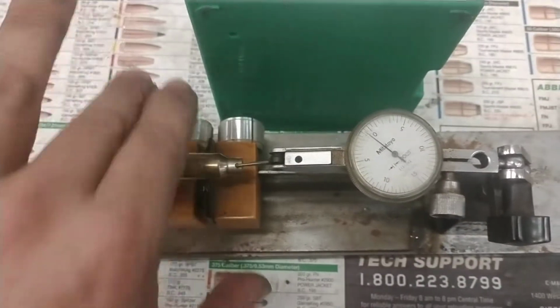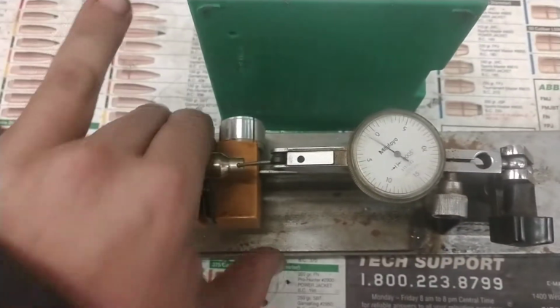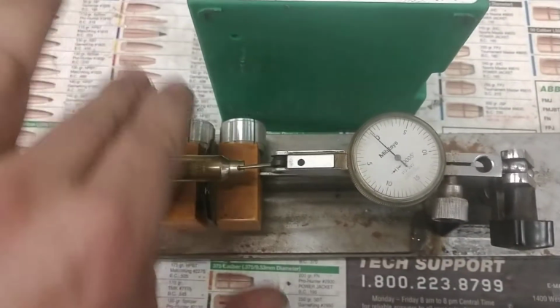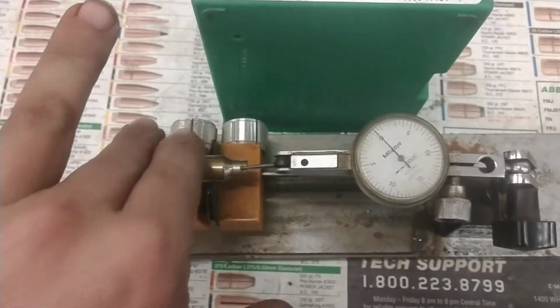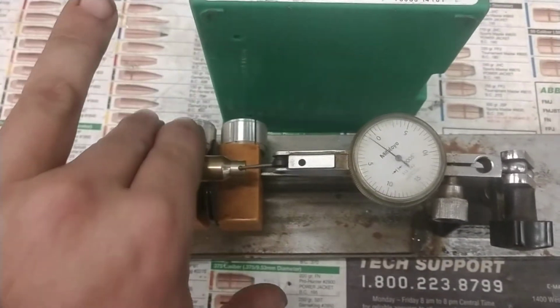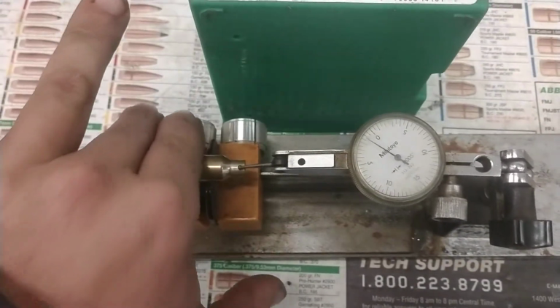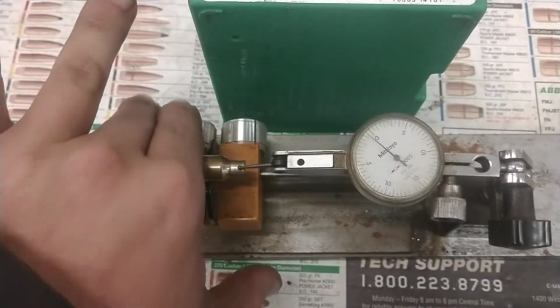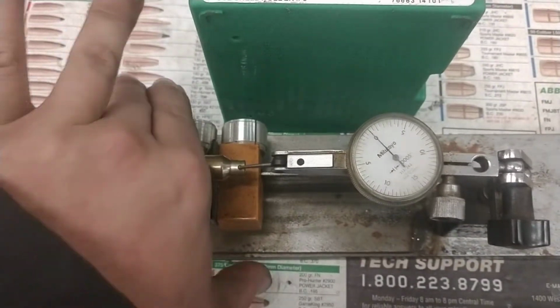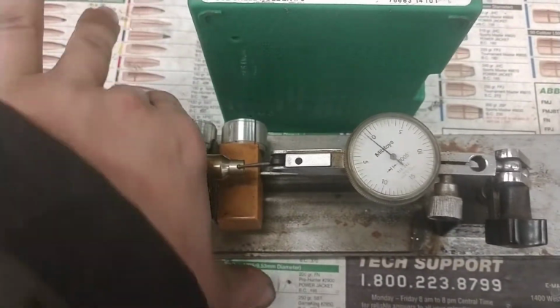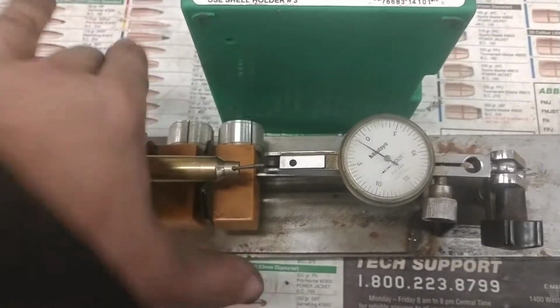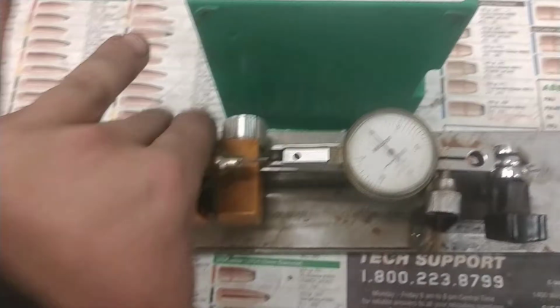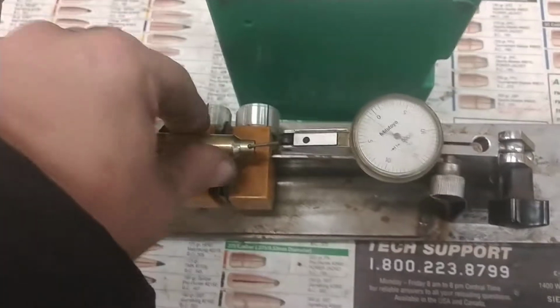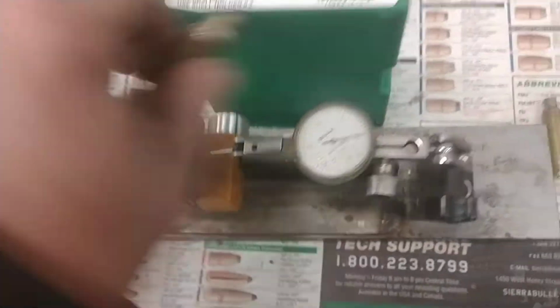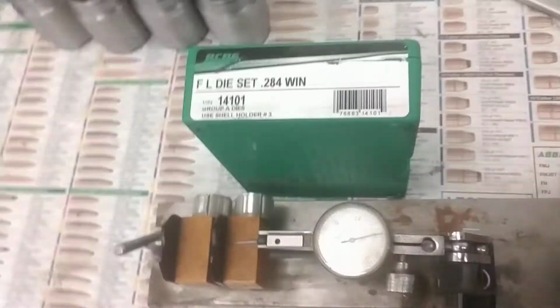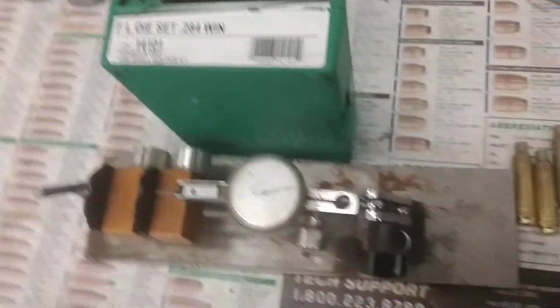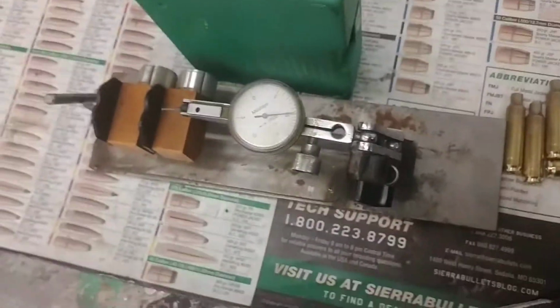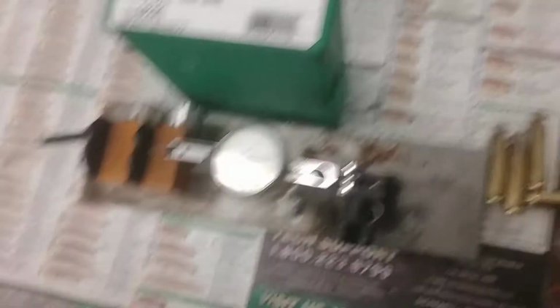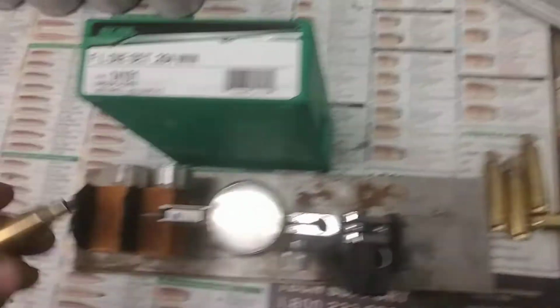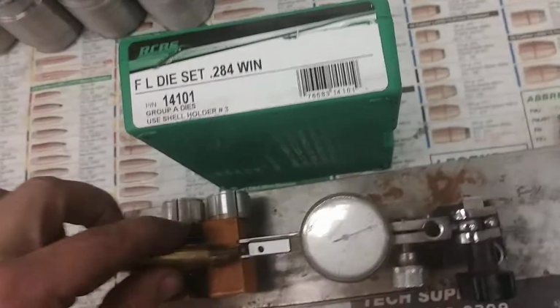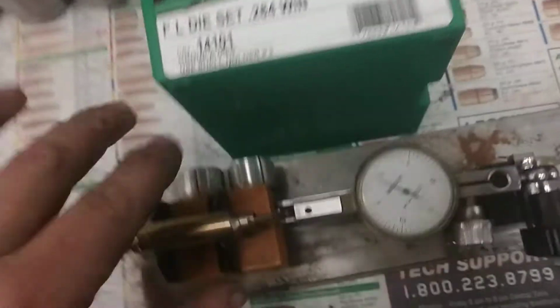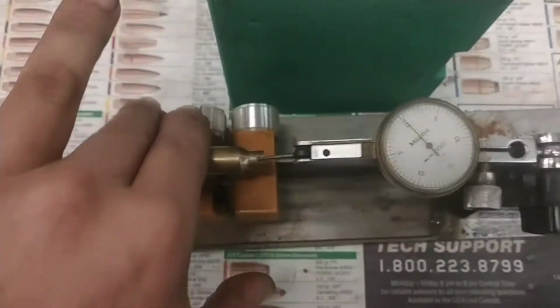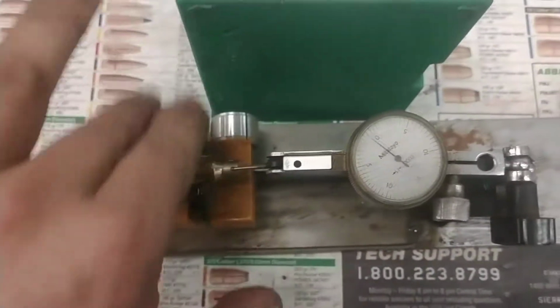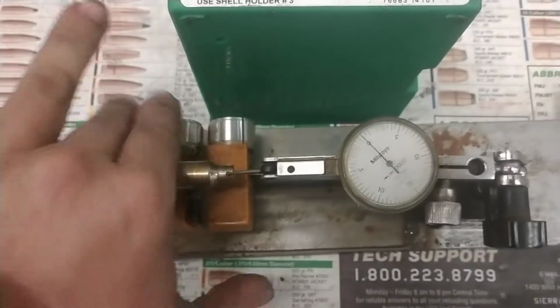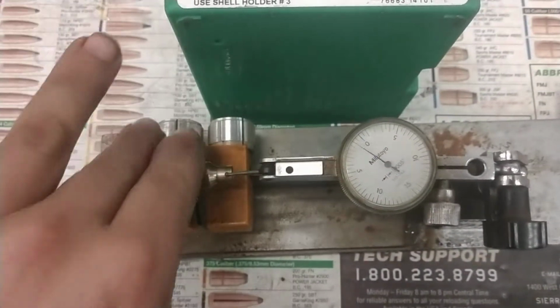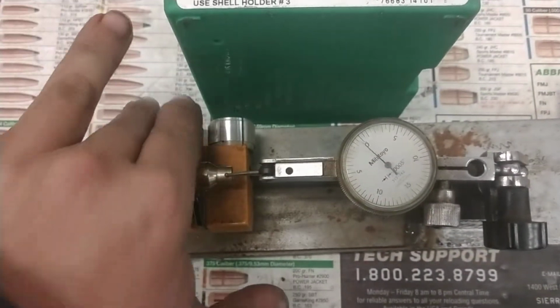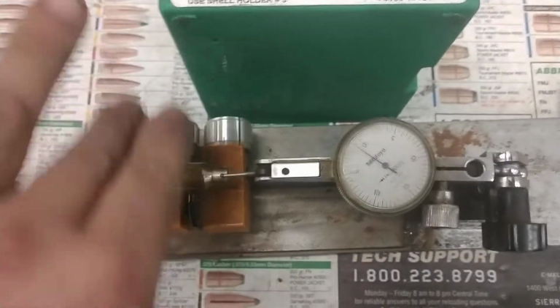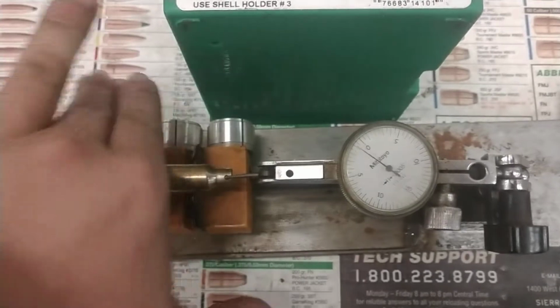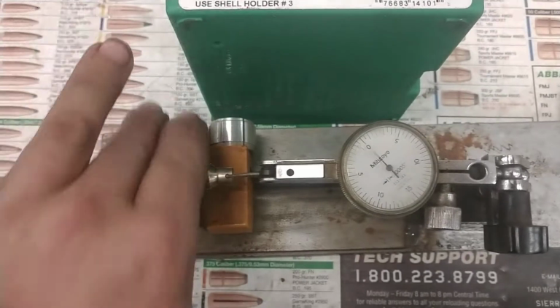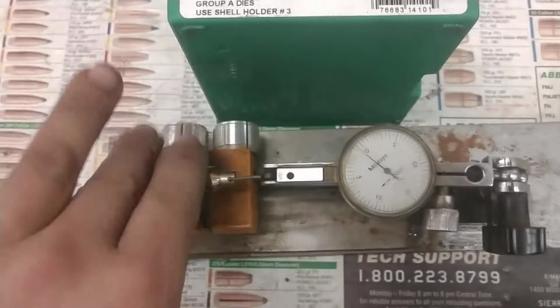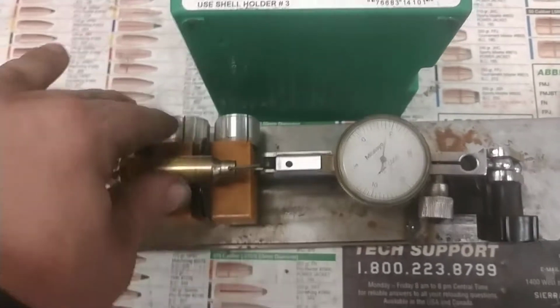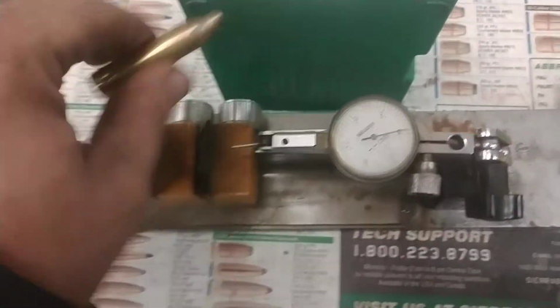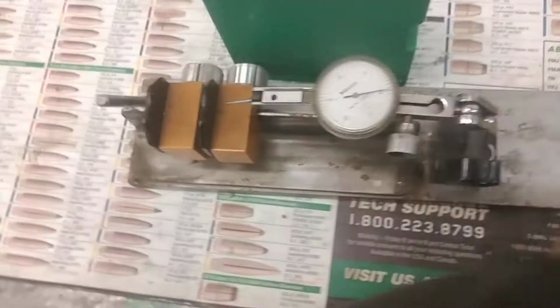Most guys take them at 12 and a half — they're definitely gonna clean up without any issues.